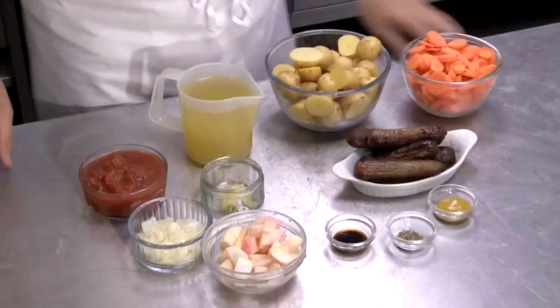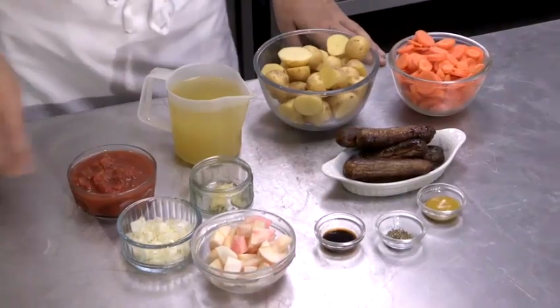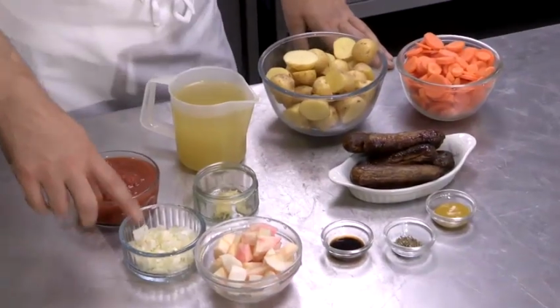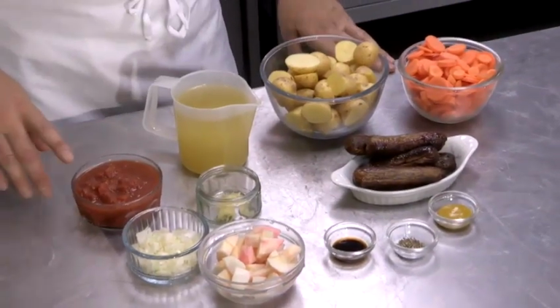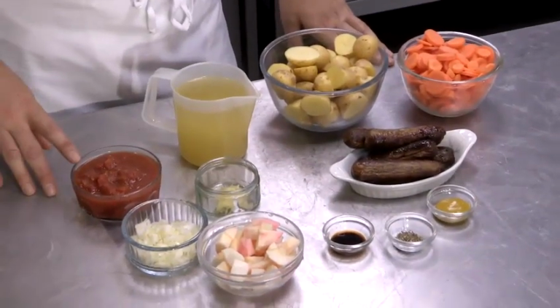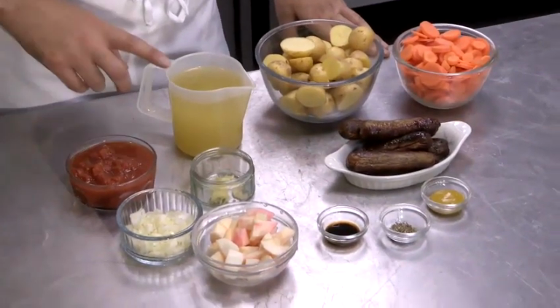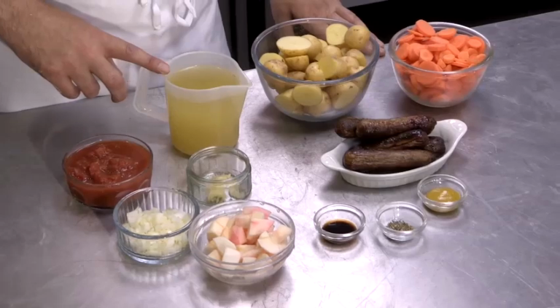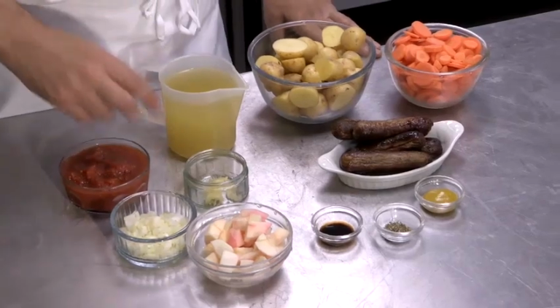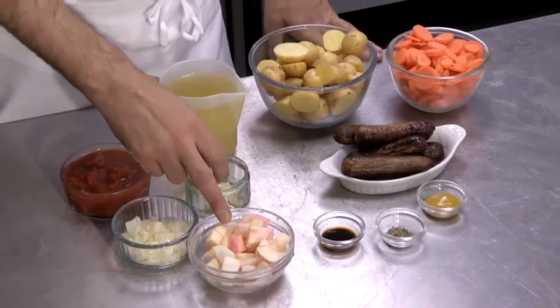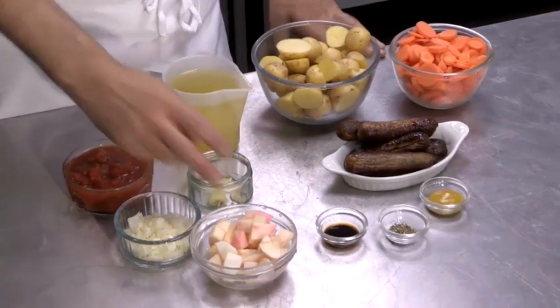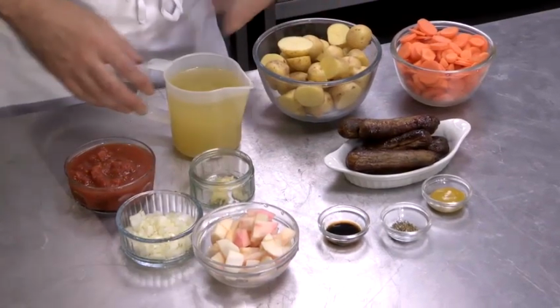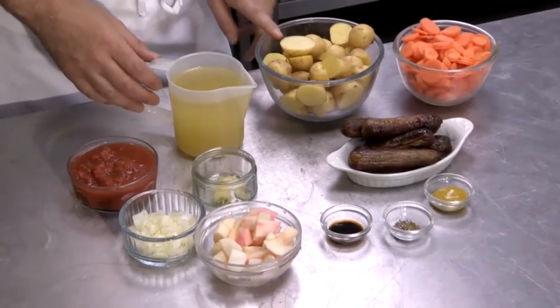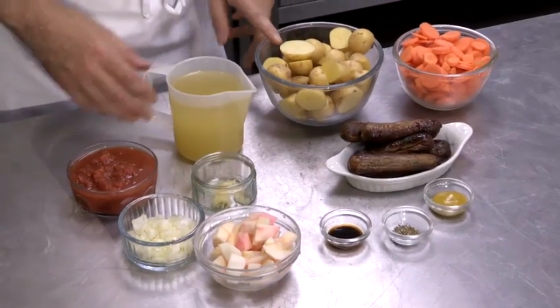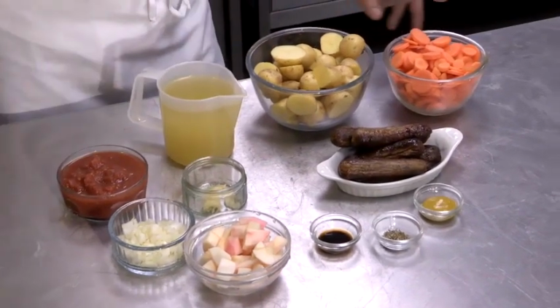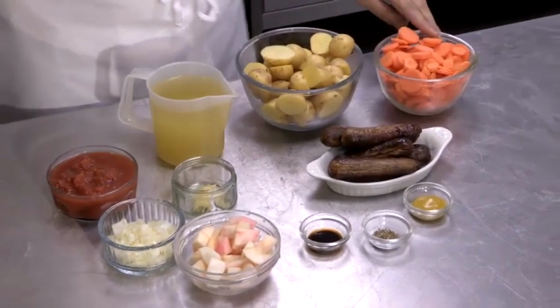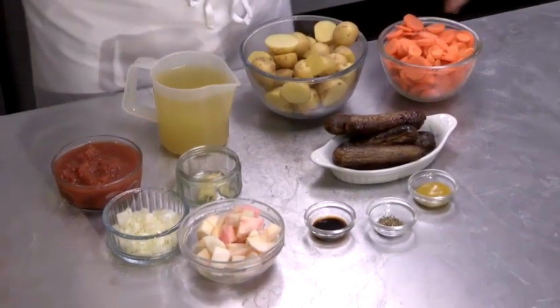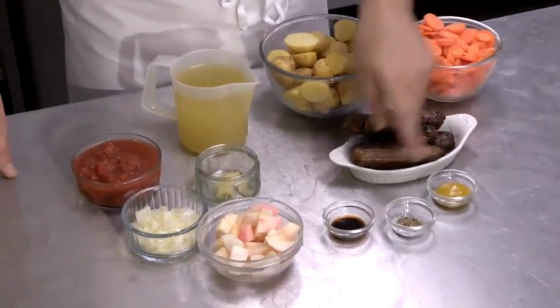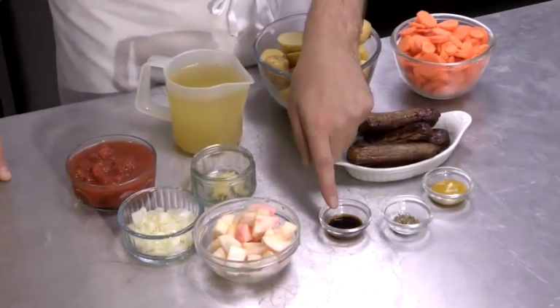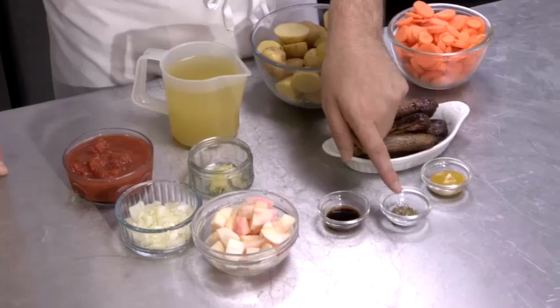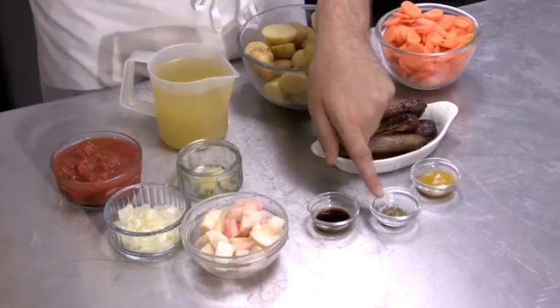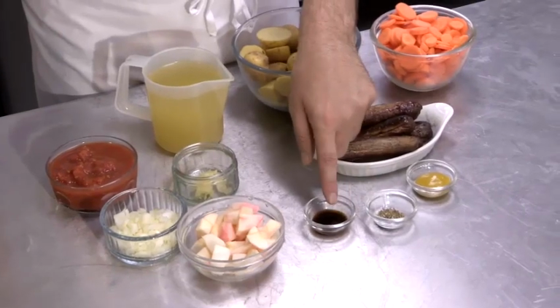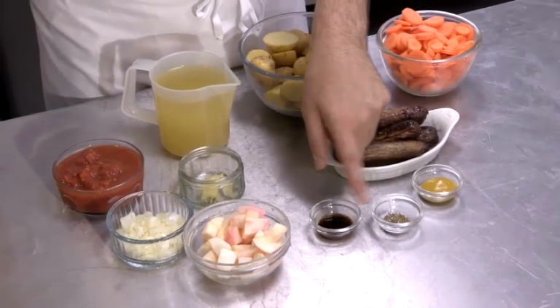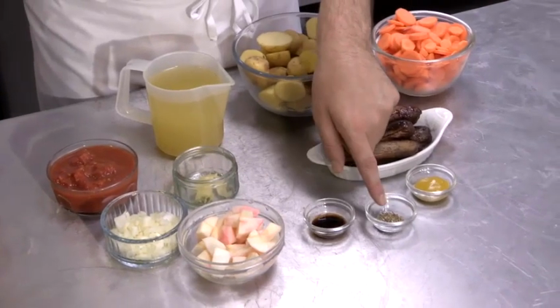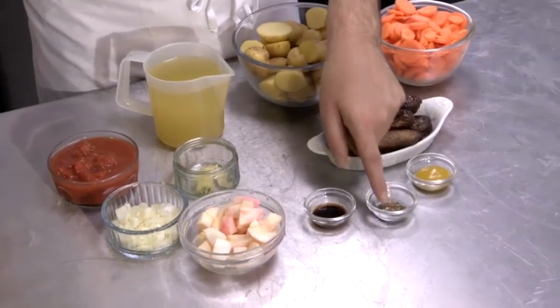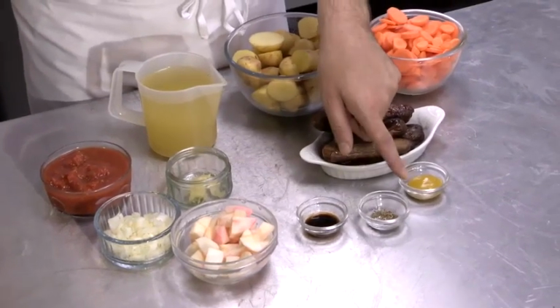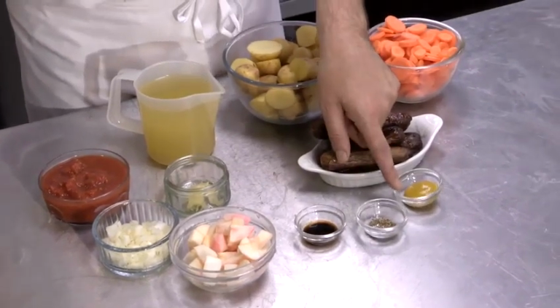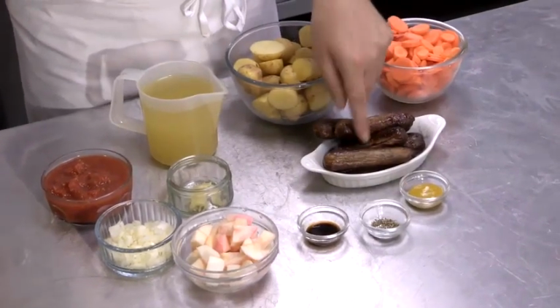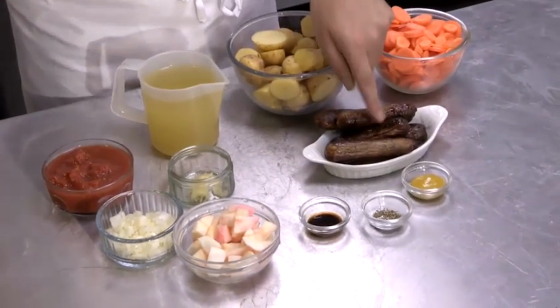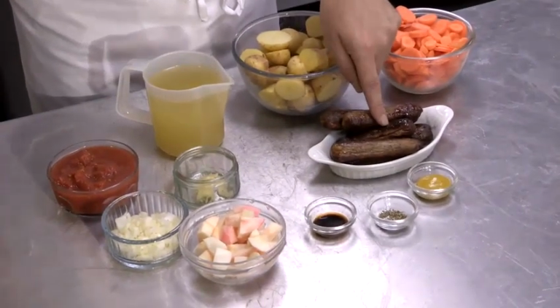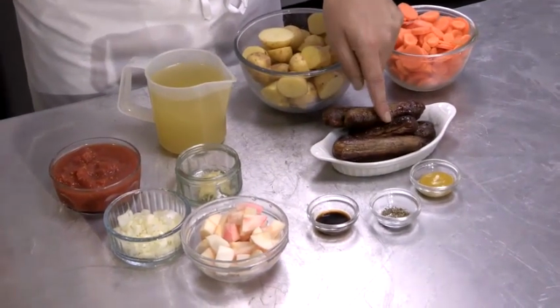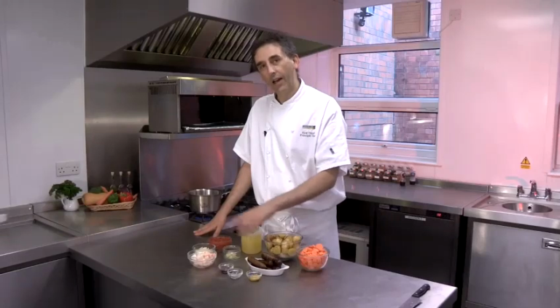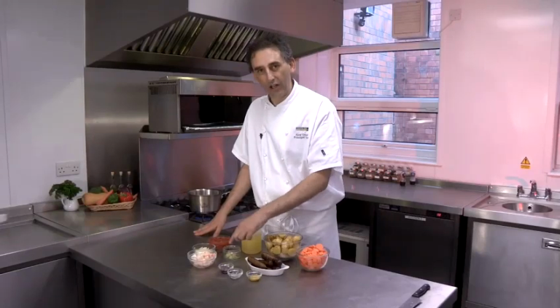You'll need onions, tomatoes, stock, apple, potatoes, carrots, soy sauce or Worcester sauce if you prefer, some herbs, English mustard, and of course vegetarian sausages and garlic.